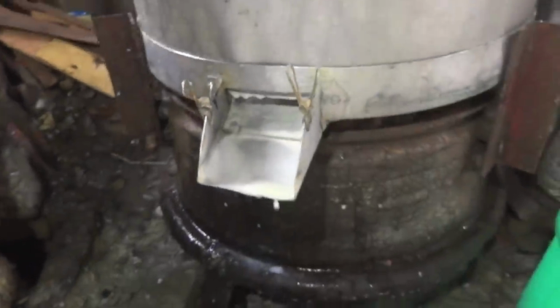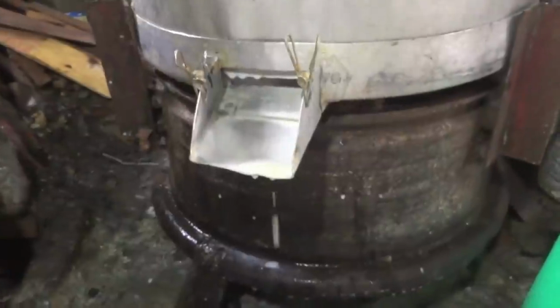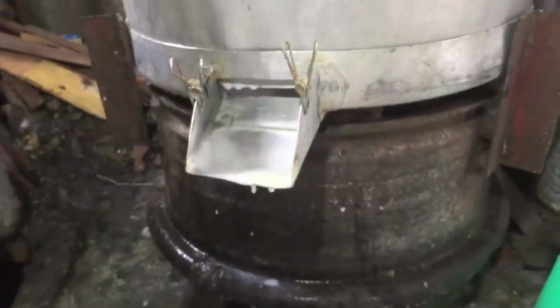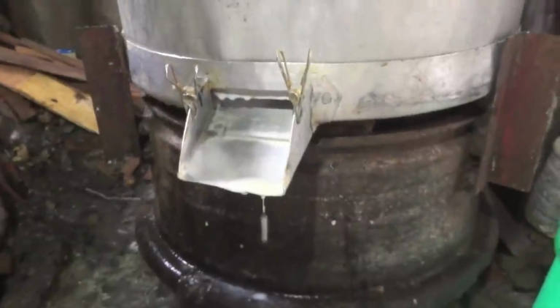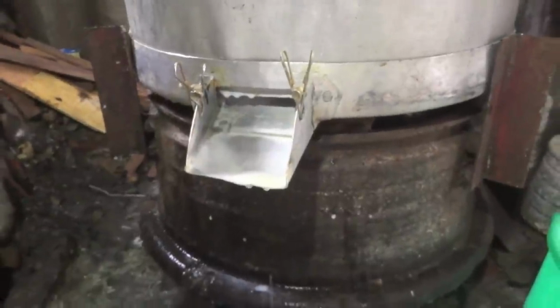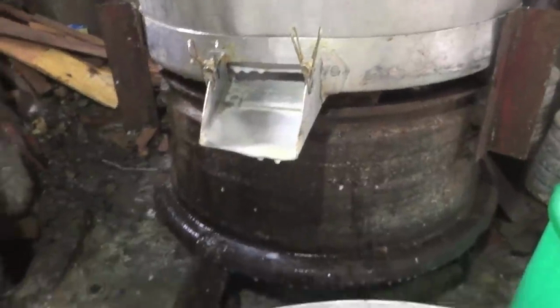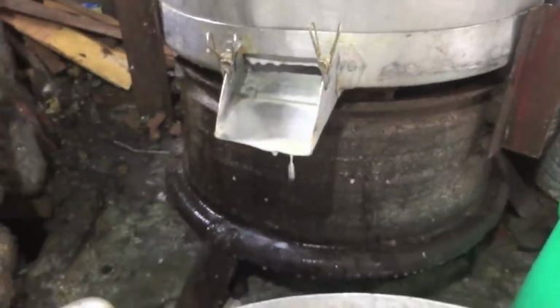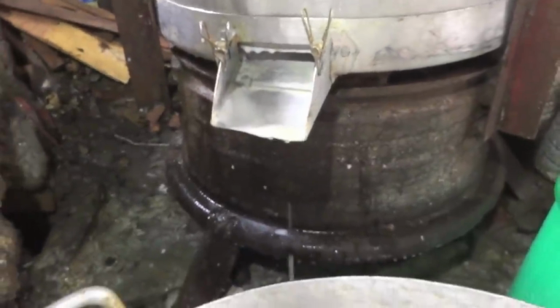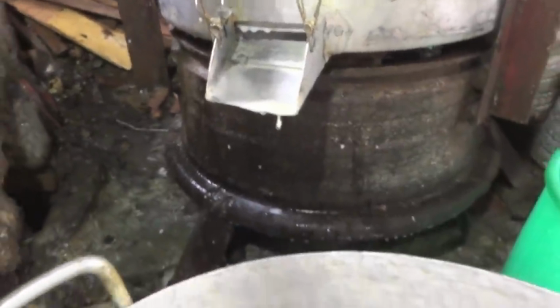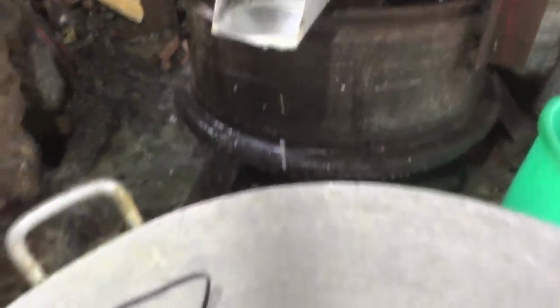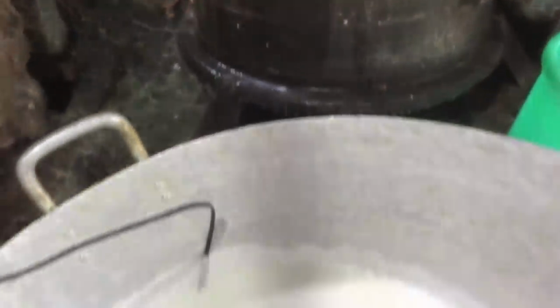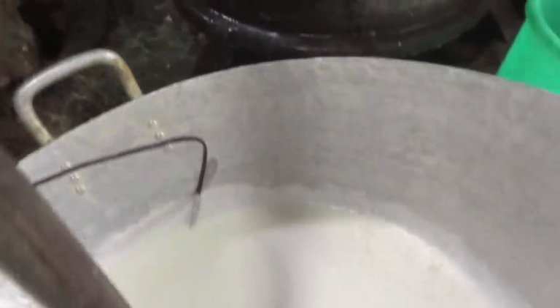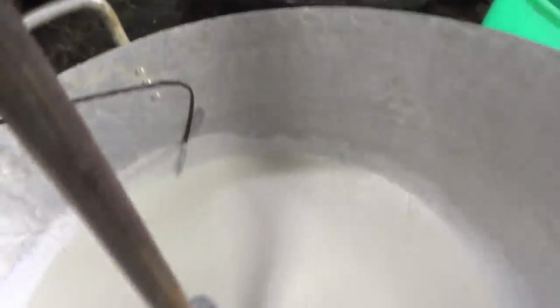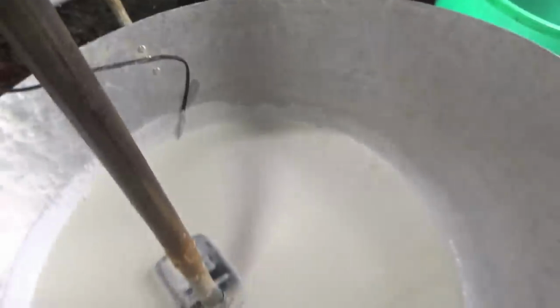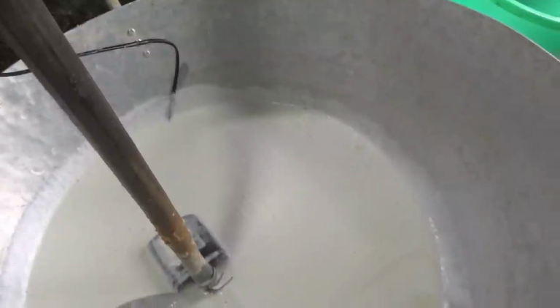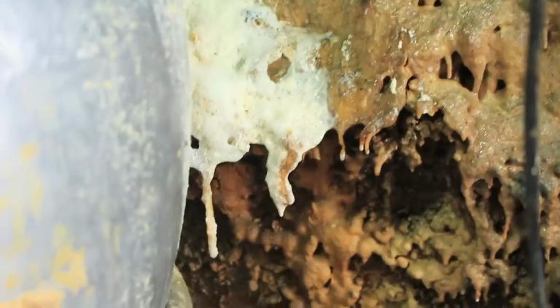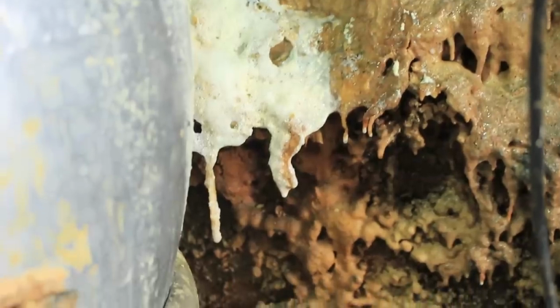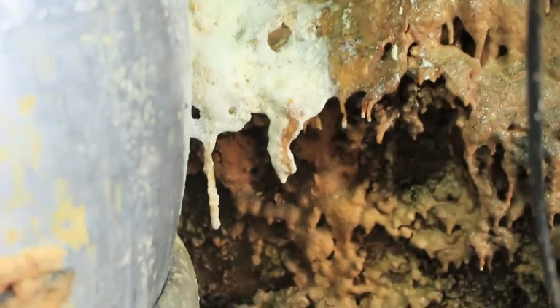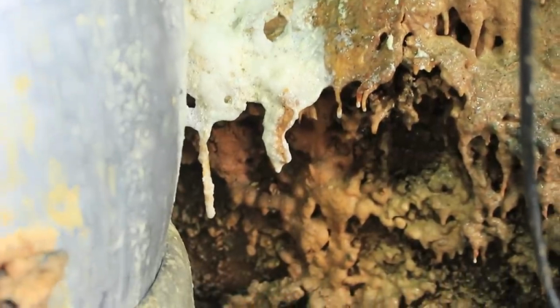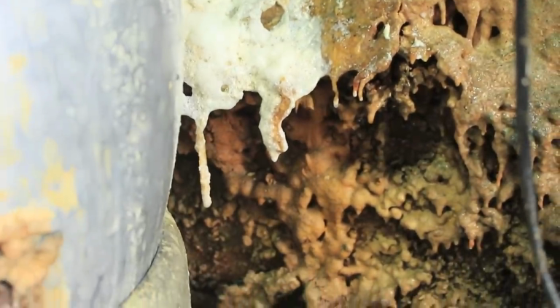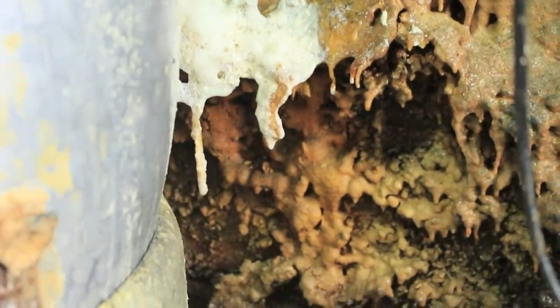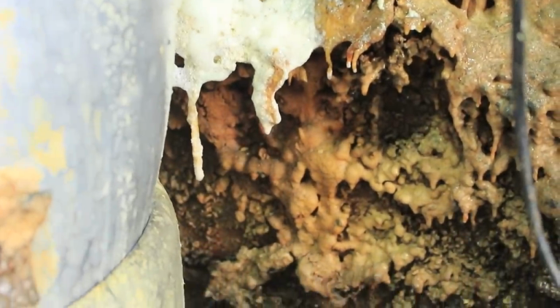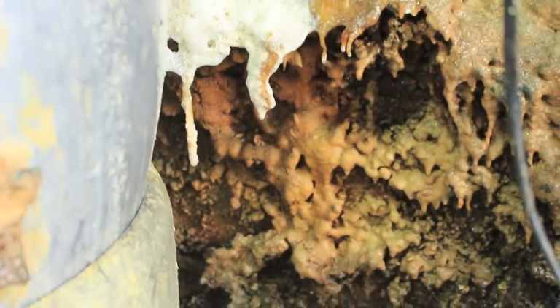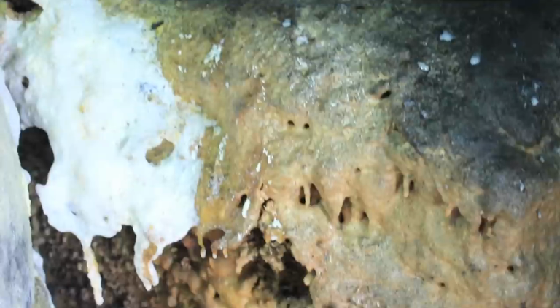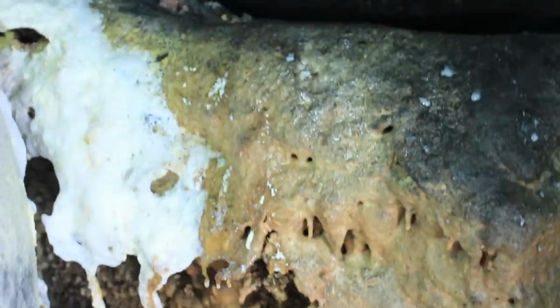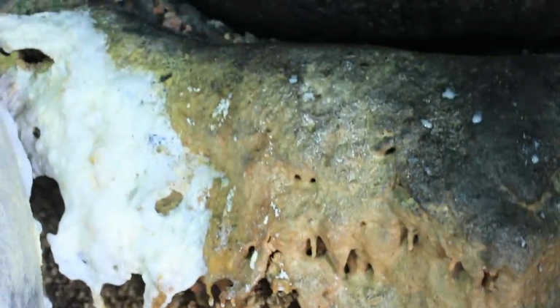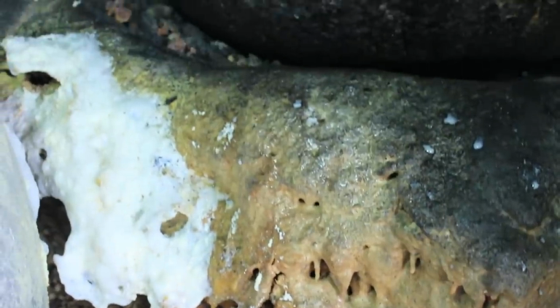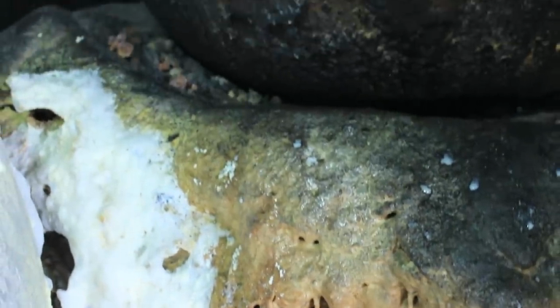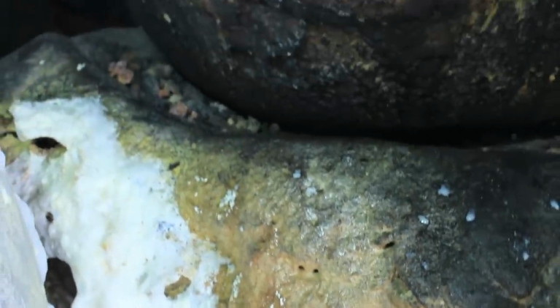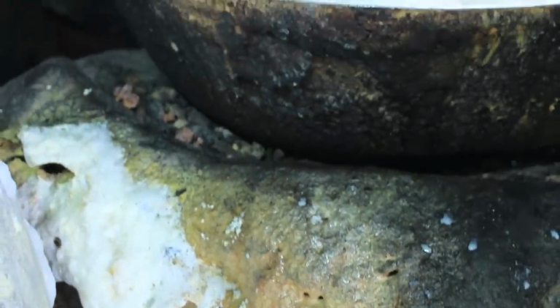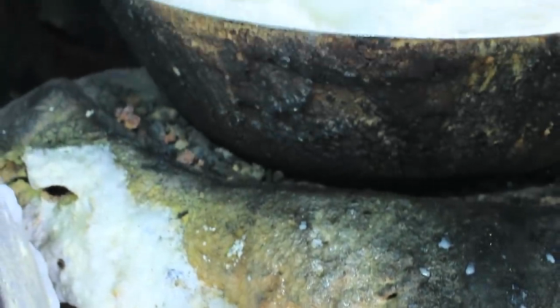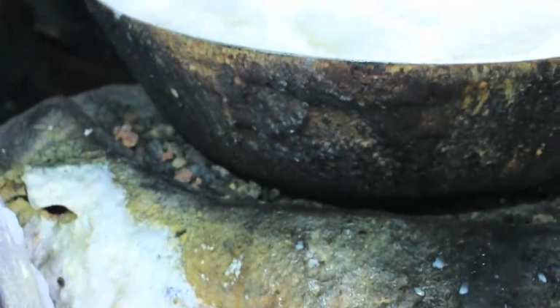The half-finished soy milk is then filtered and slowly rinses into the waiting bowl. Years and years of spilled soy milk created this rocky landscape under the heating bowl.